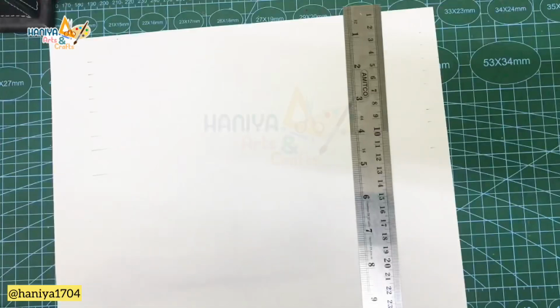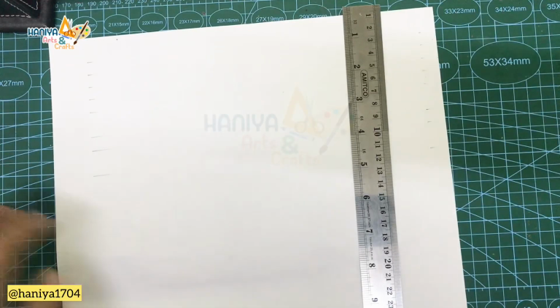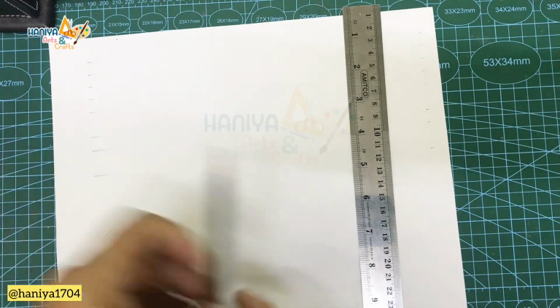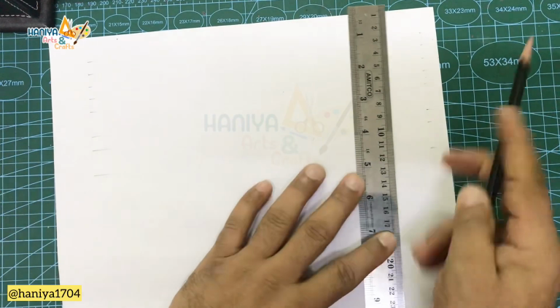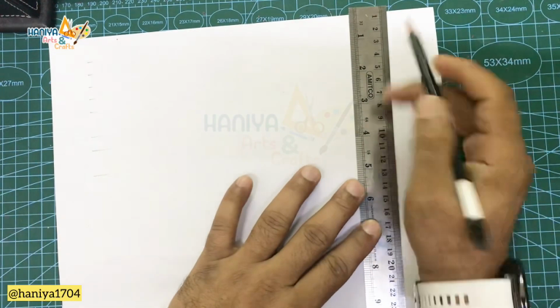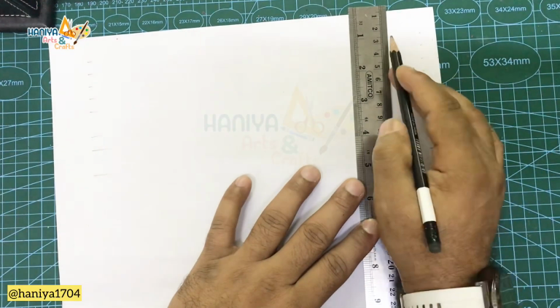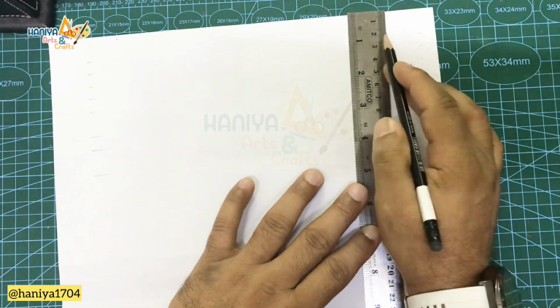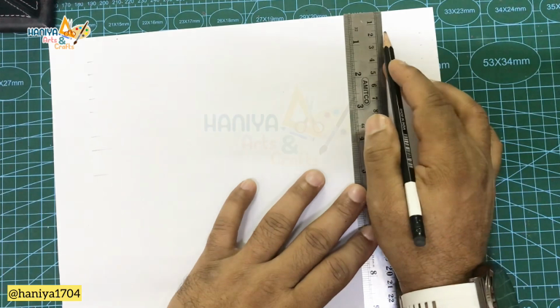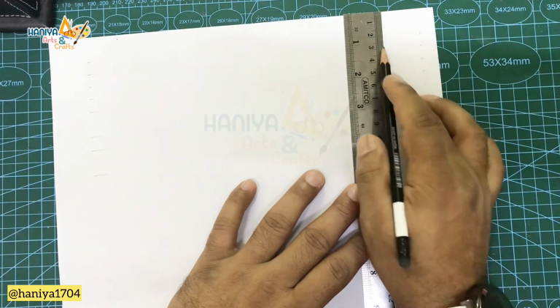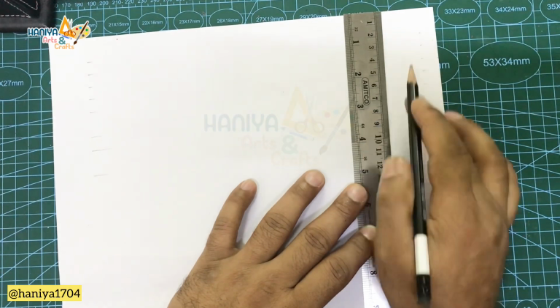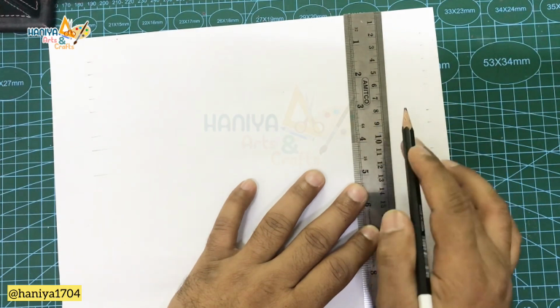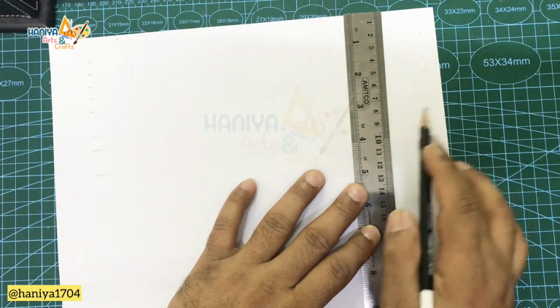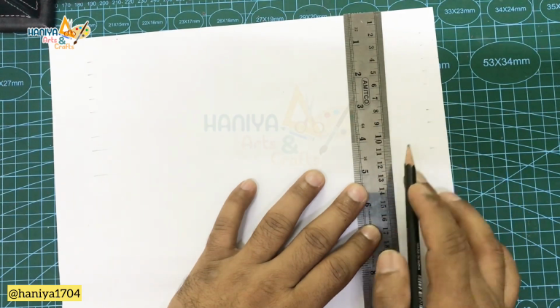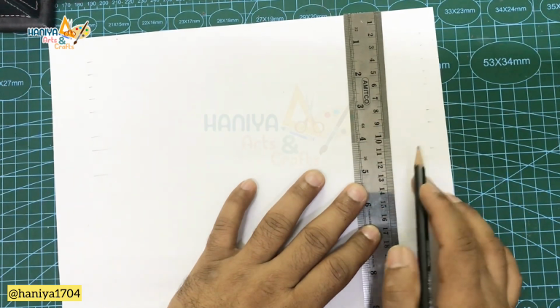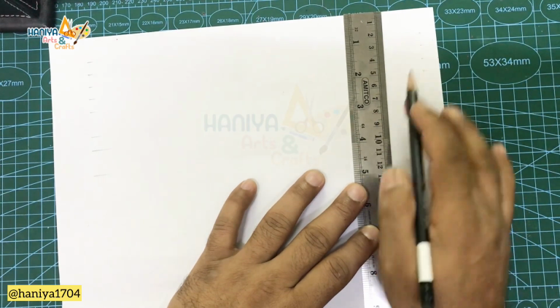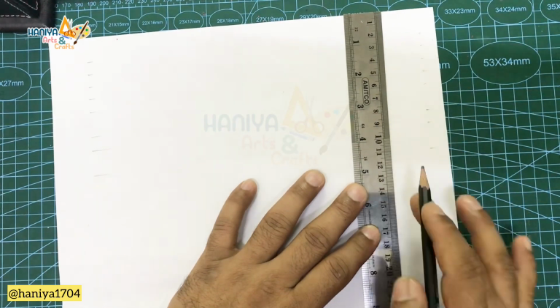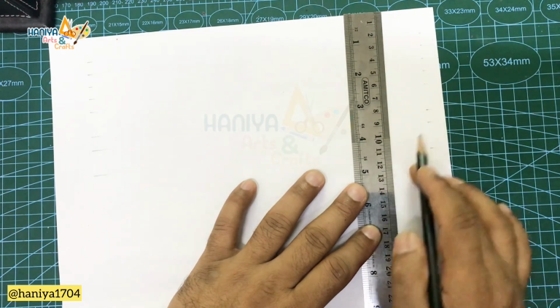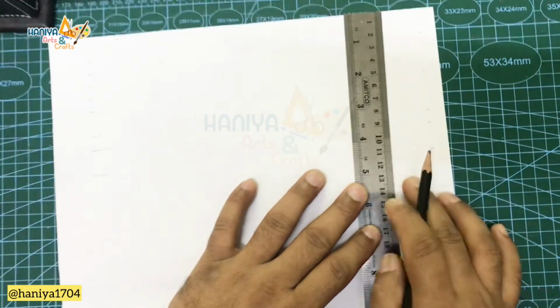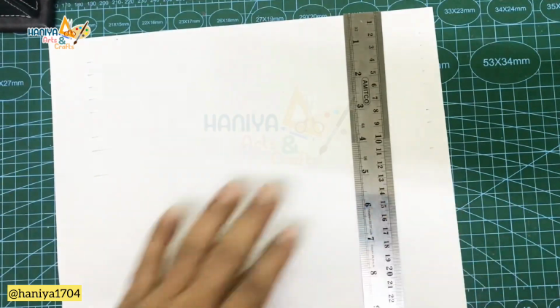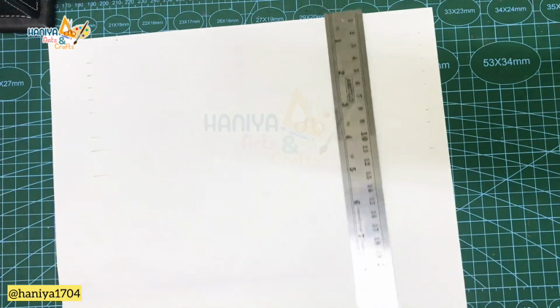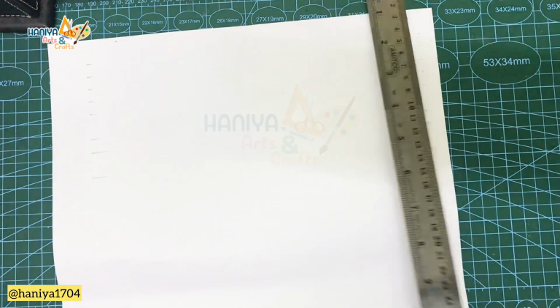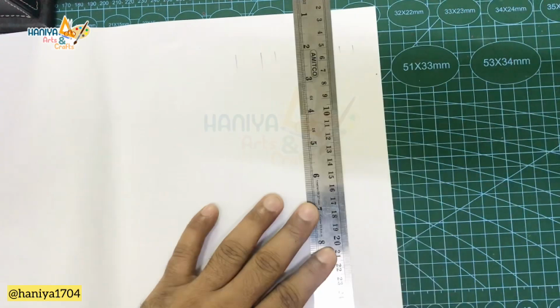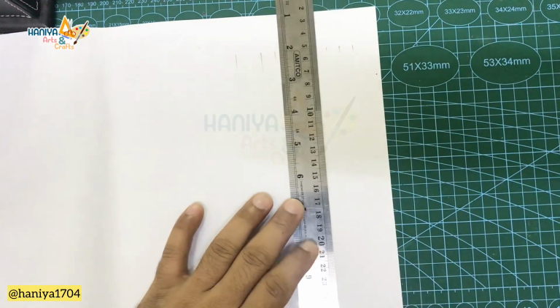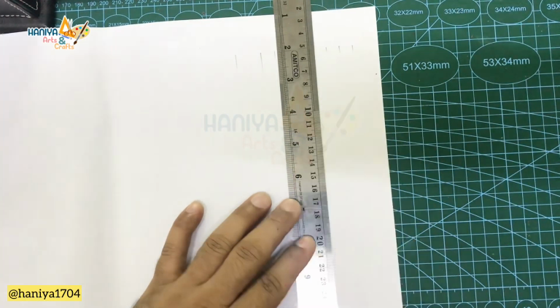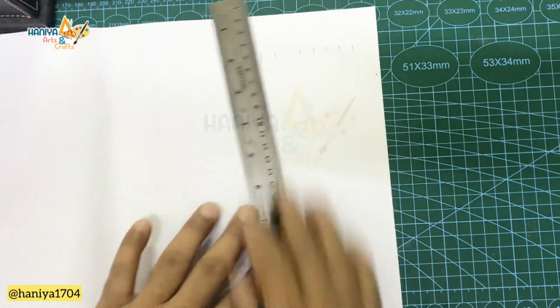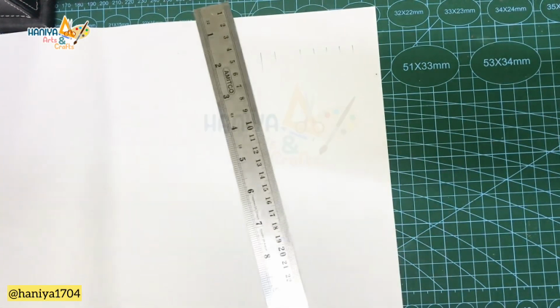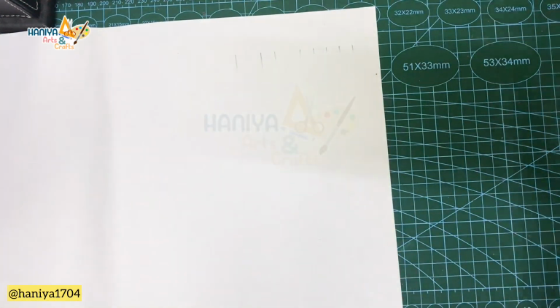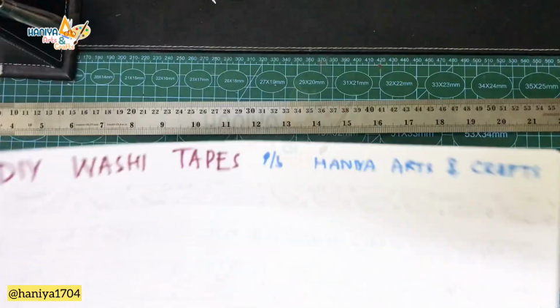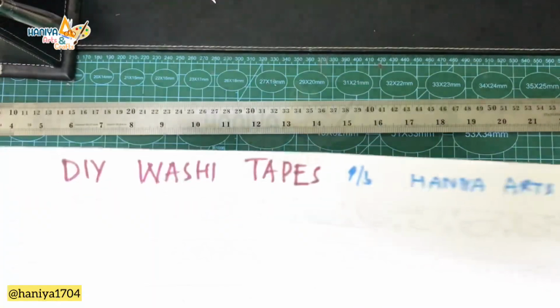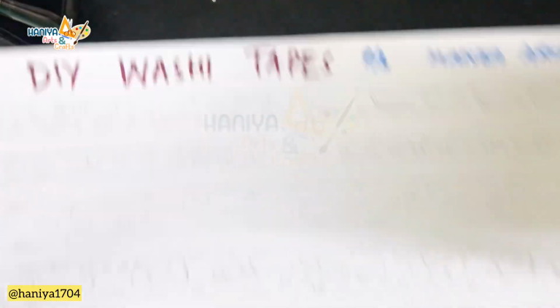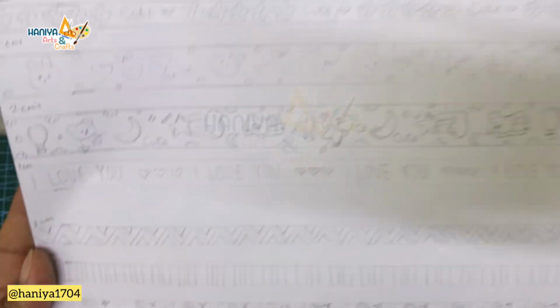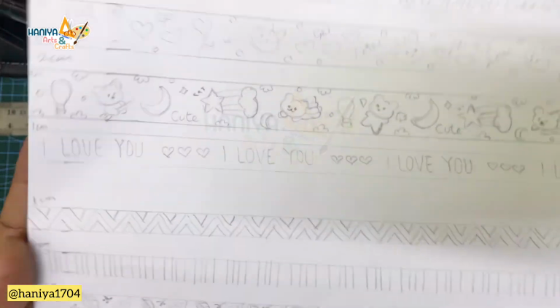So friends, I am going to take a white paper. Then mark your size — 1 cm, 2 cm, etc., according to the size you want. After marking, we will draw a pattern.